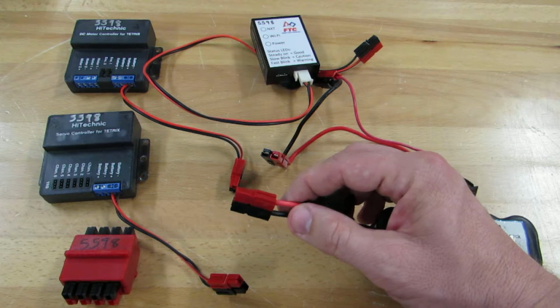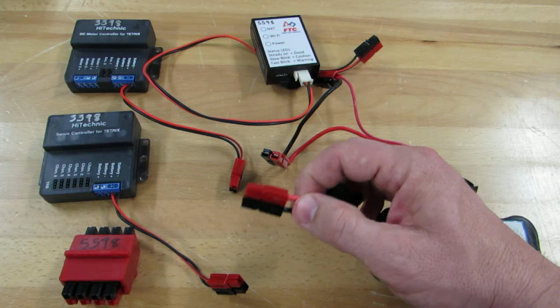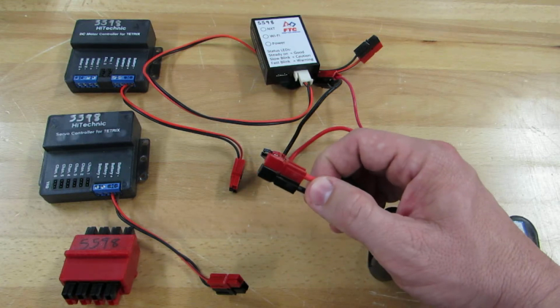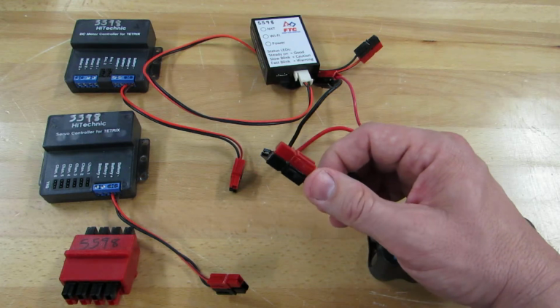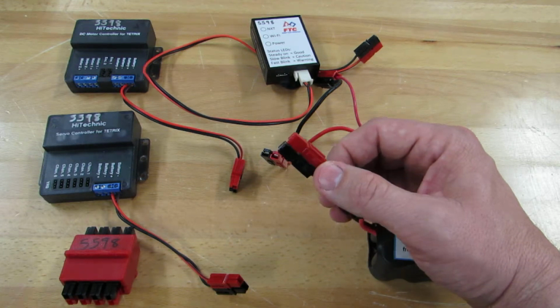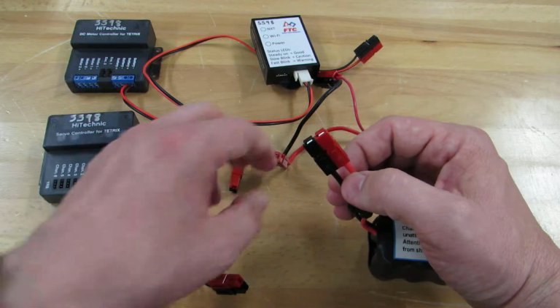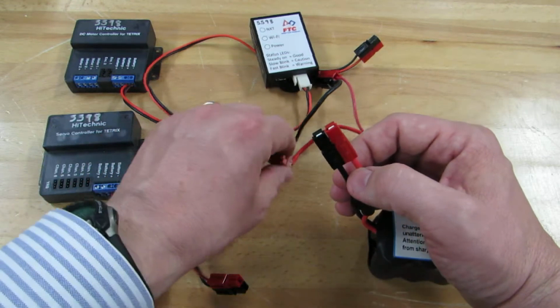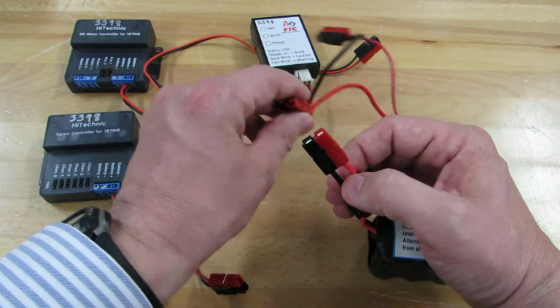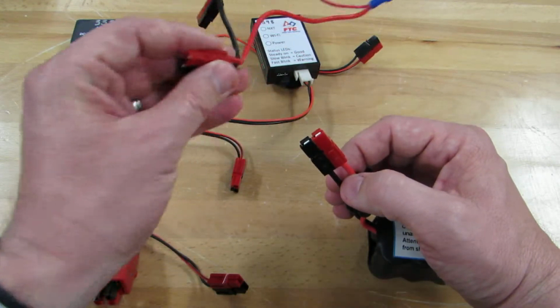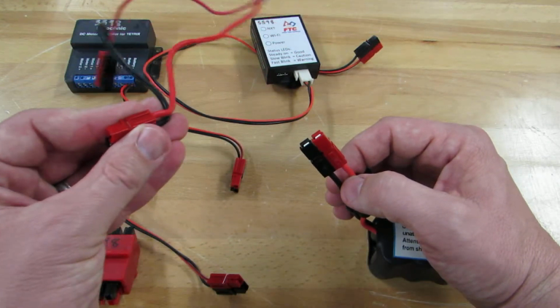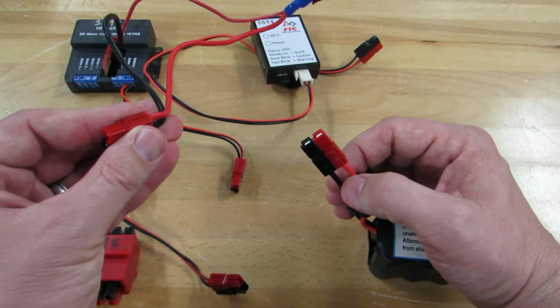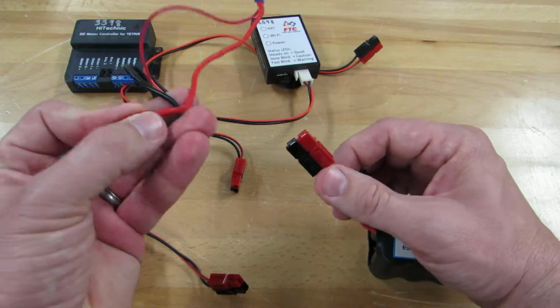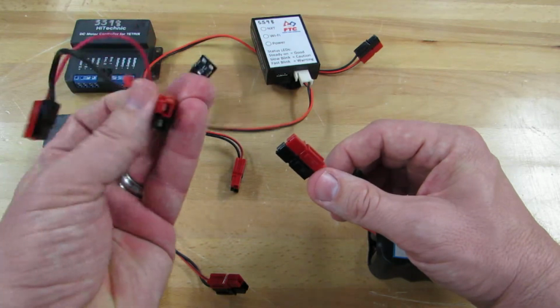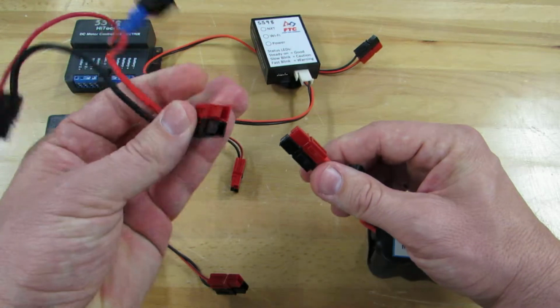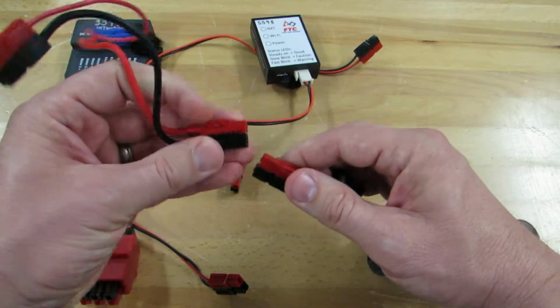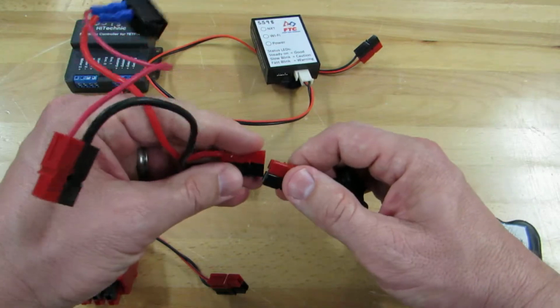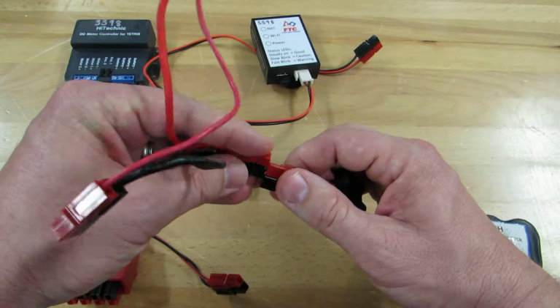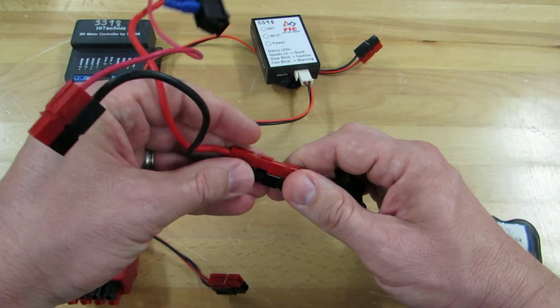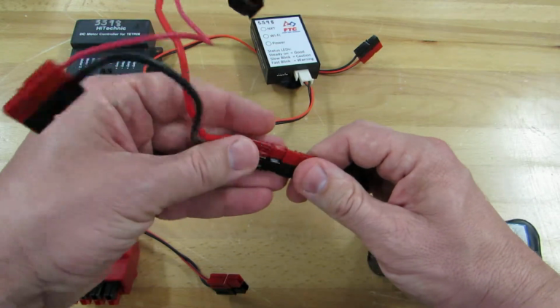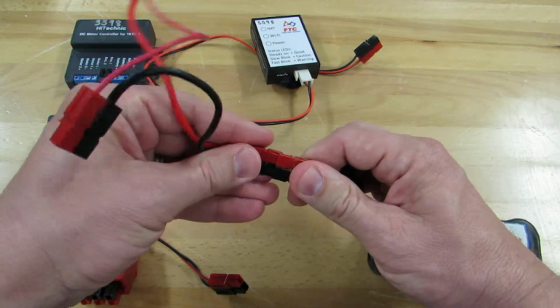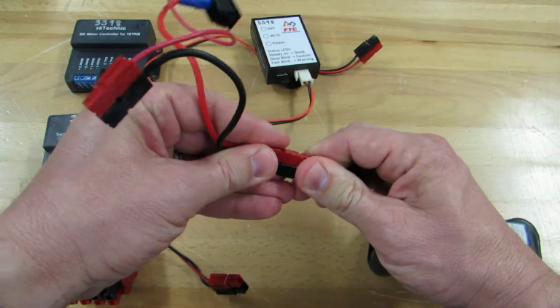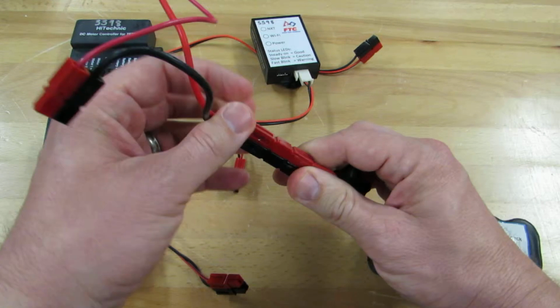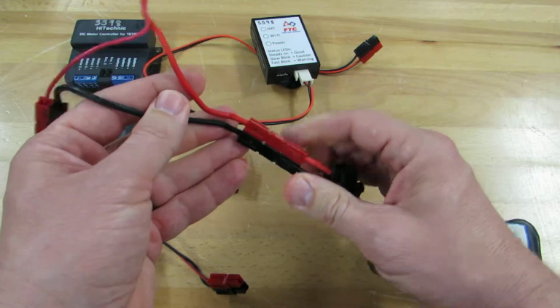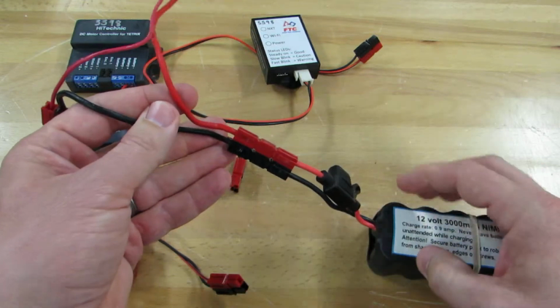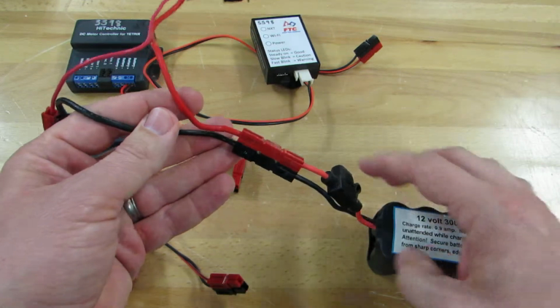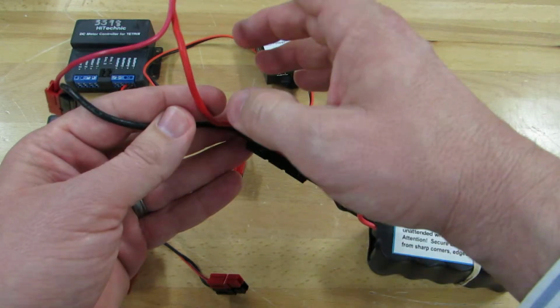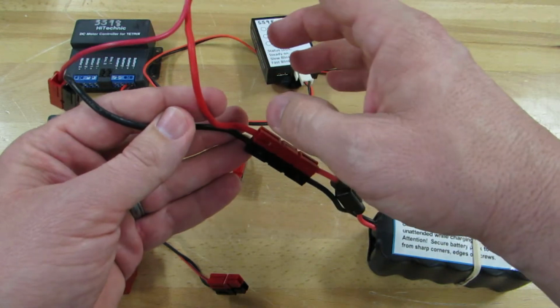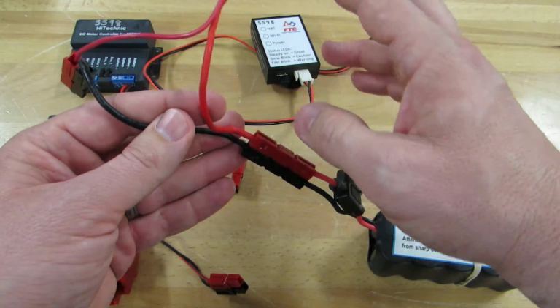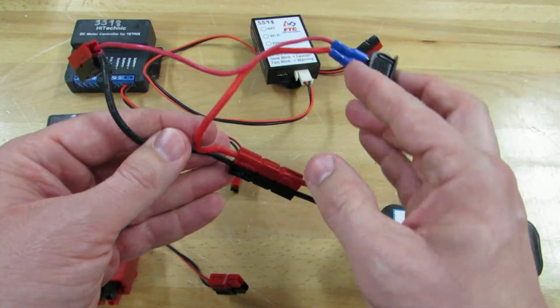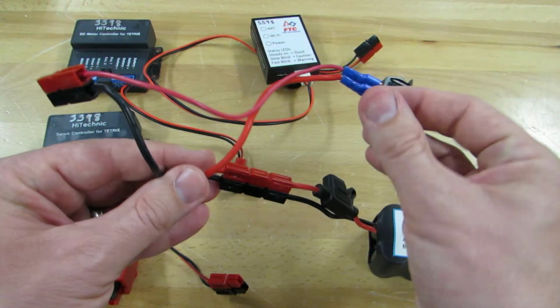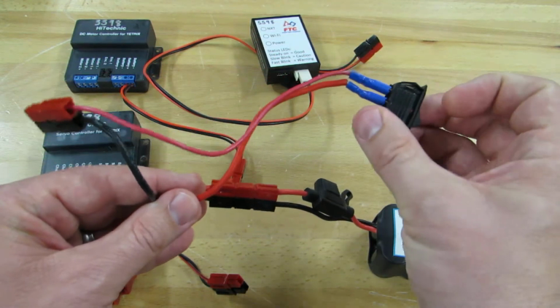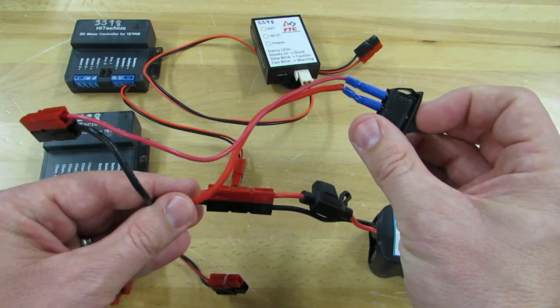We take this red and black connector and connect it to the wiring harness — red to red and black to black. Now the battery power goes through the on-off switch.